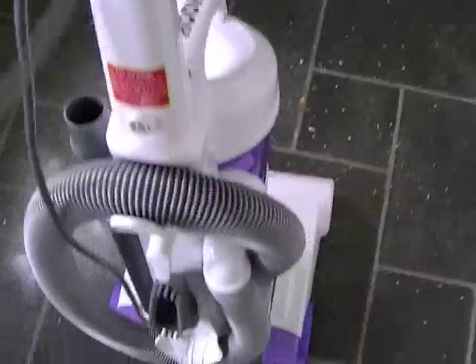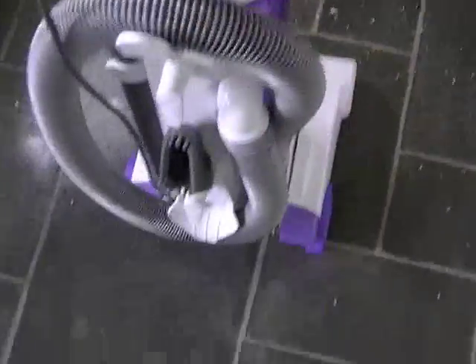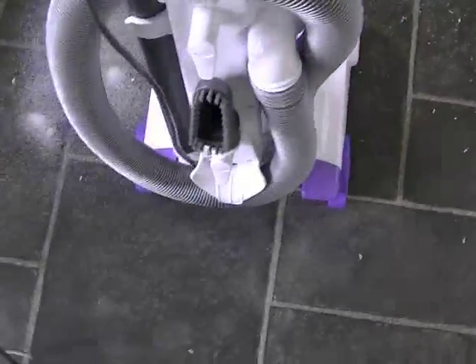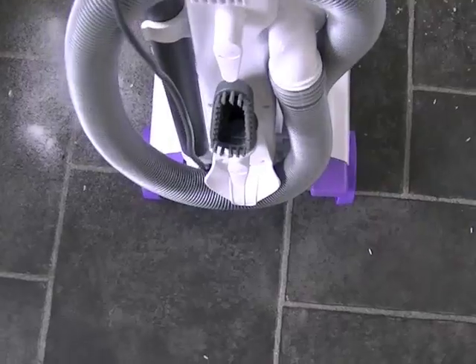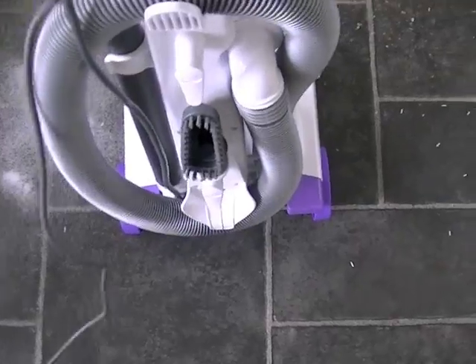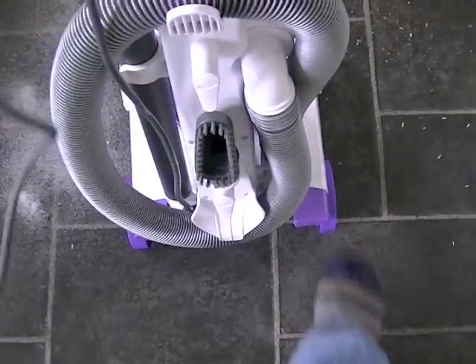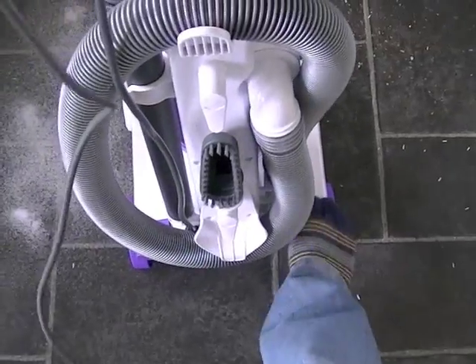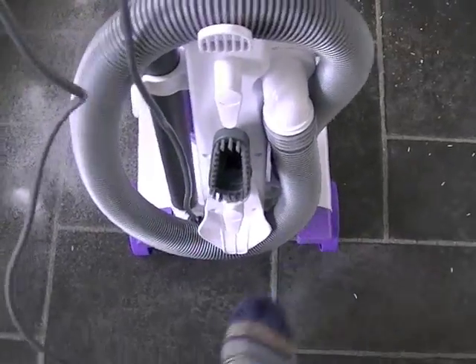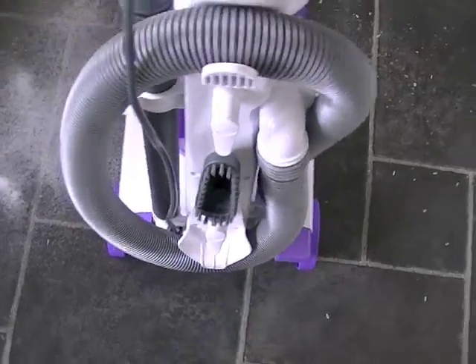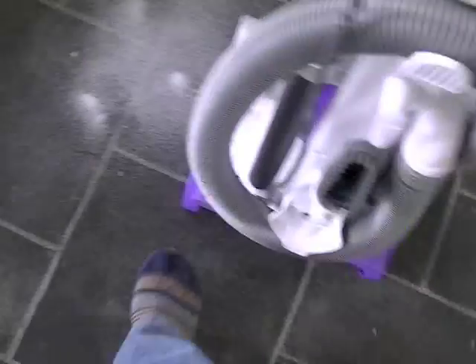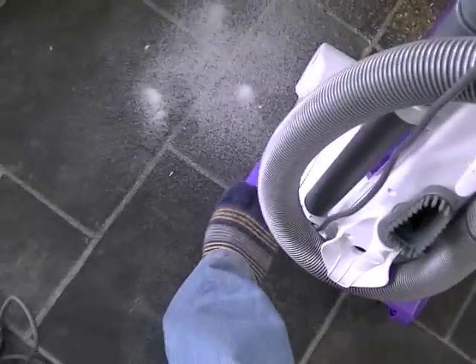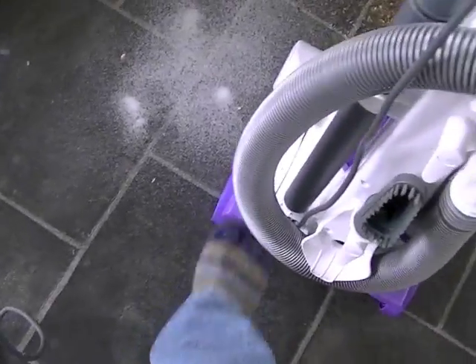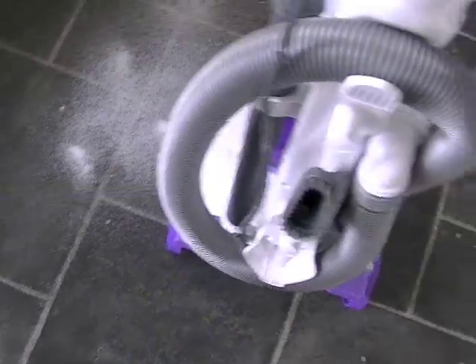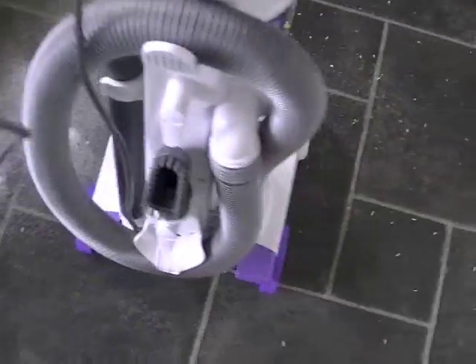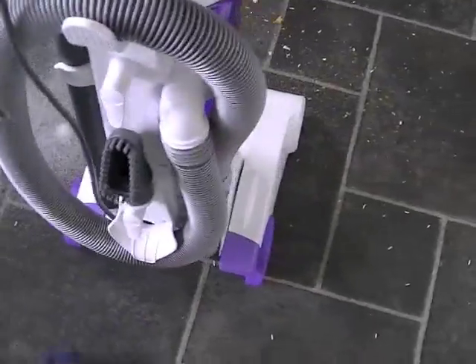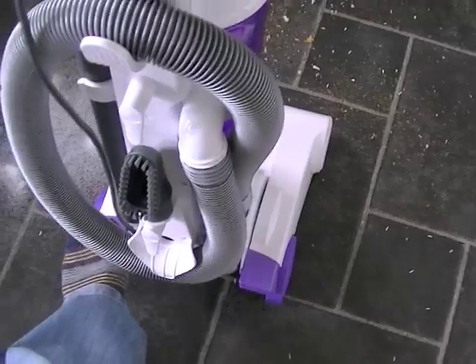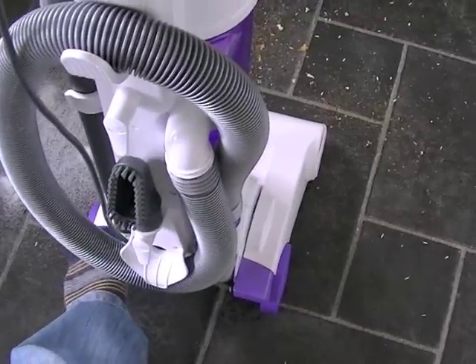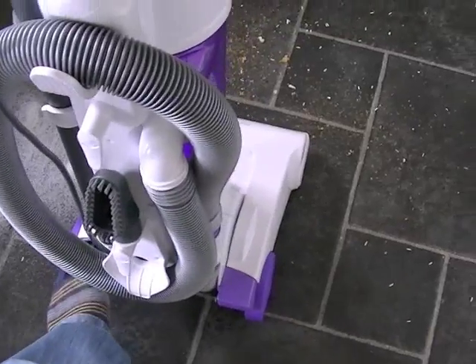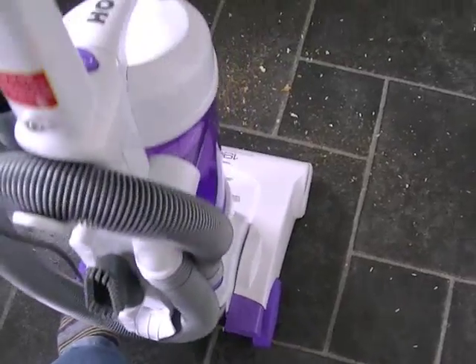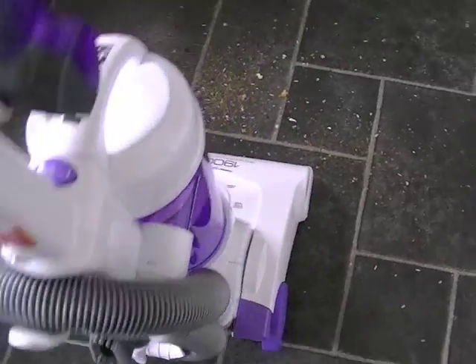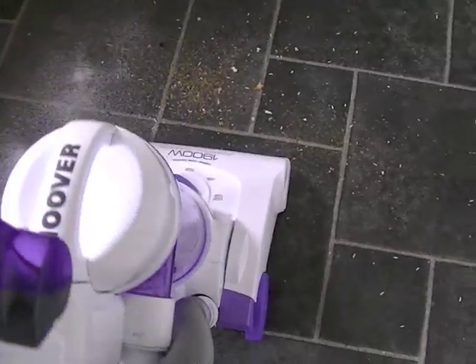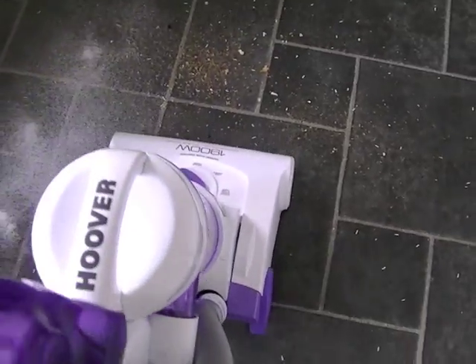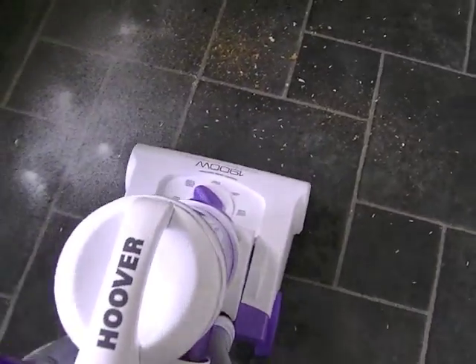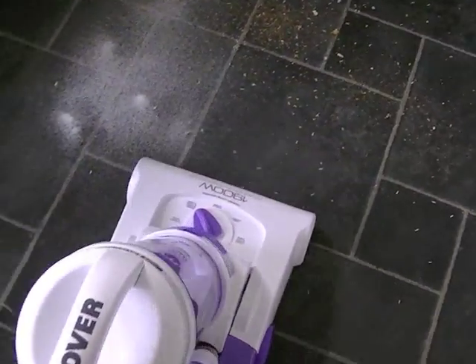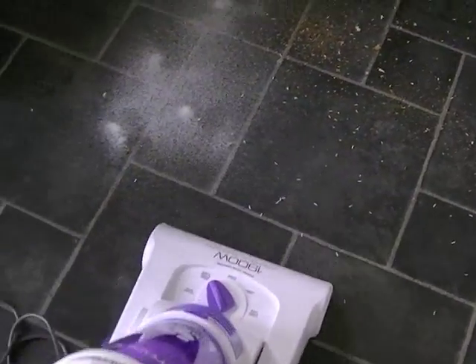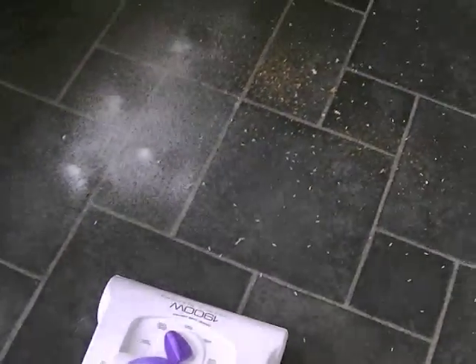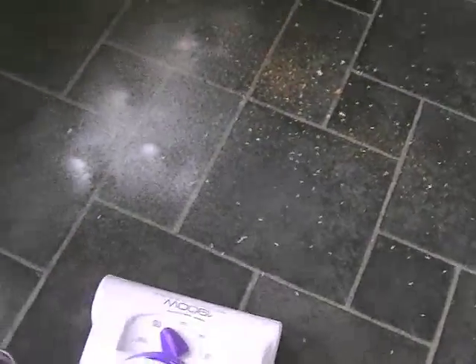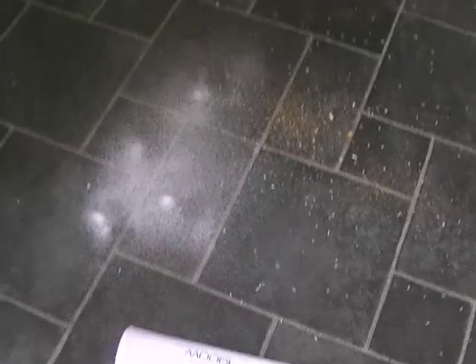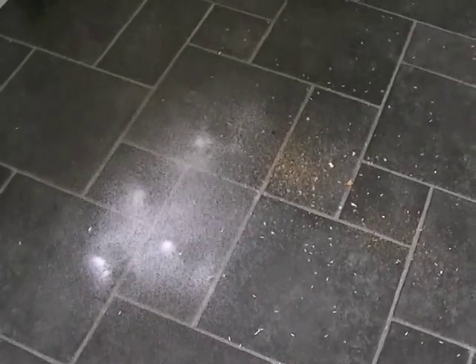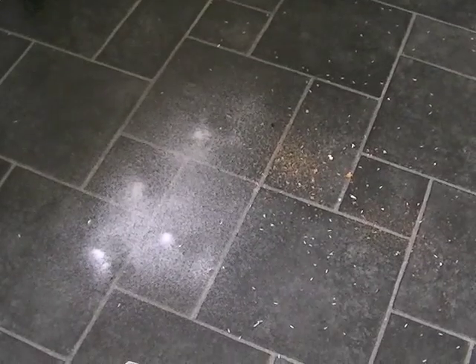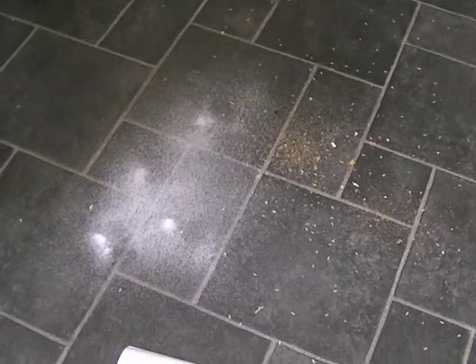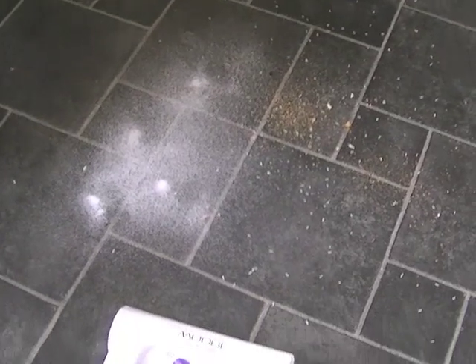There's a foot-operated on/off switch on that side, and the handle release is on the other side. We'll just do one path through and see what it does.